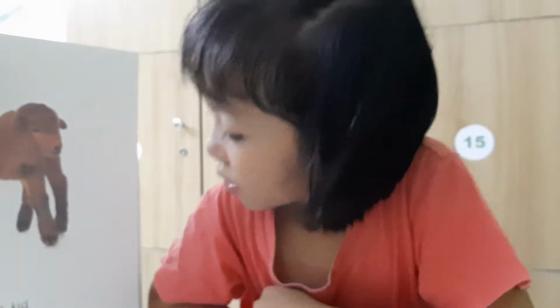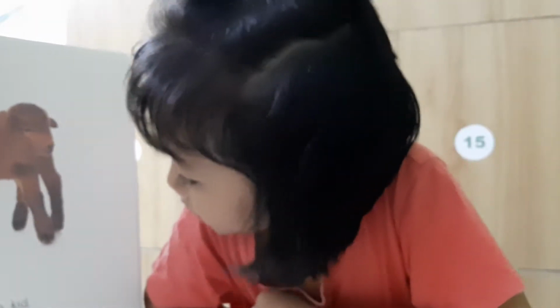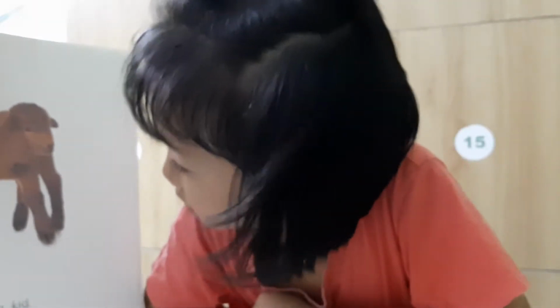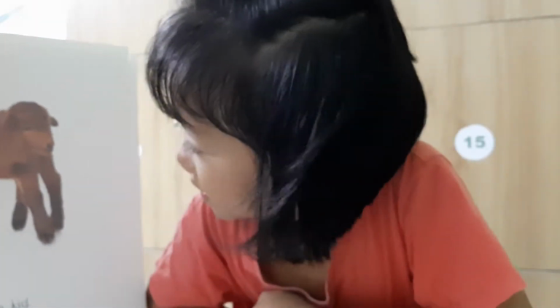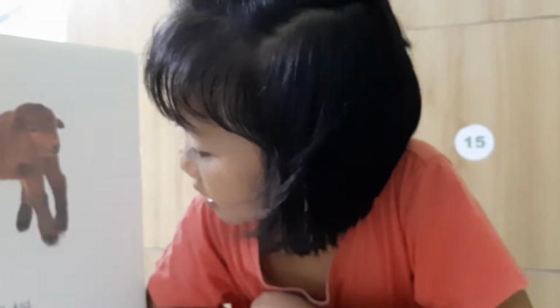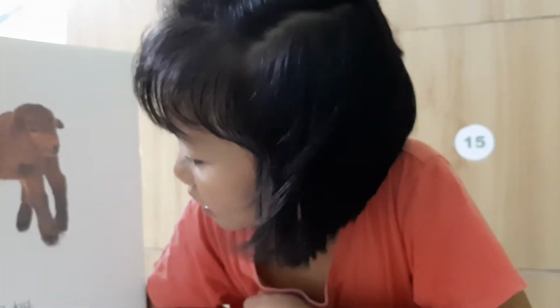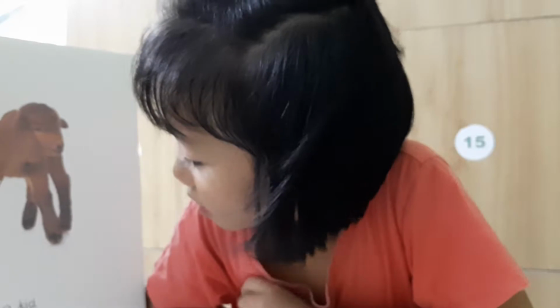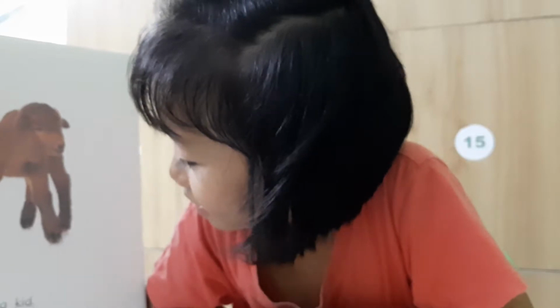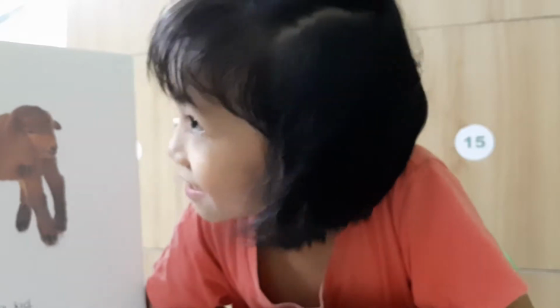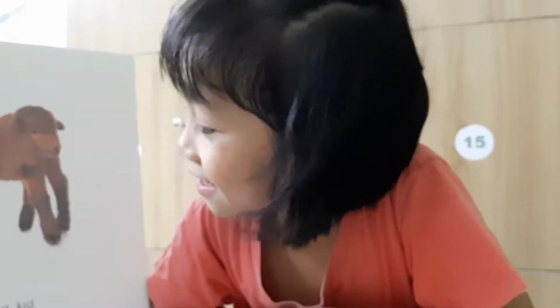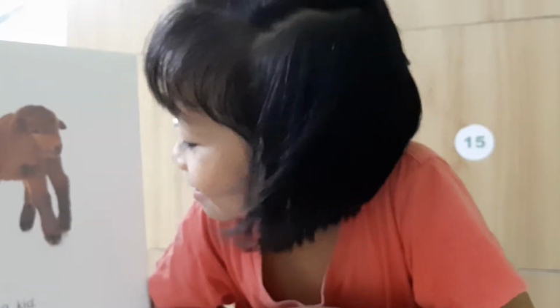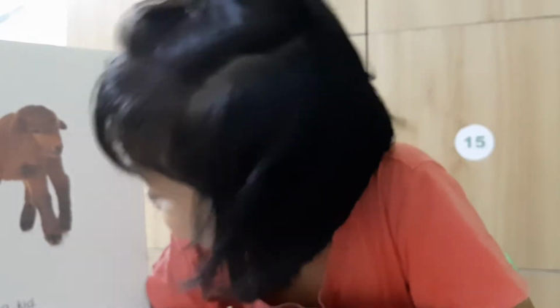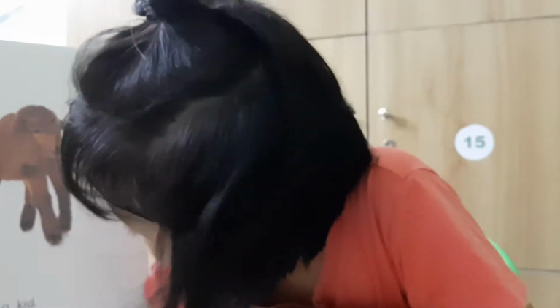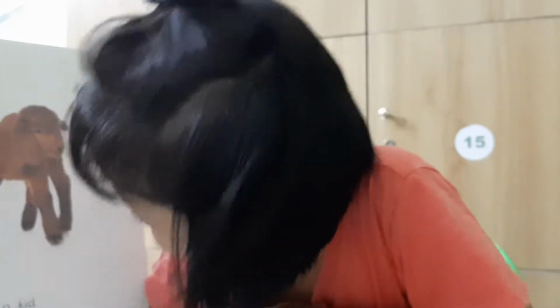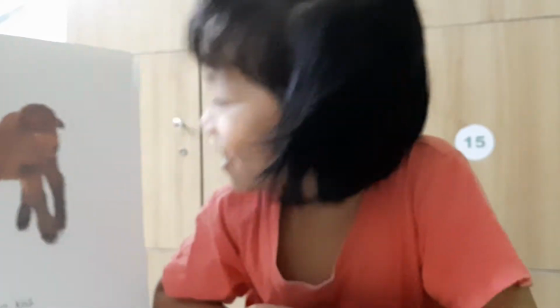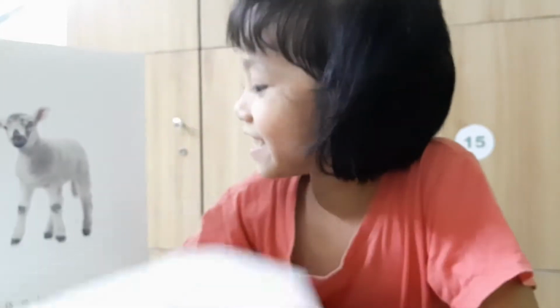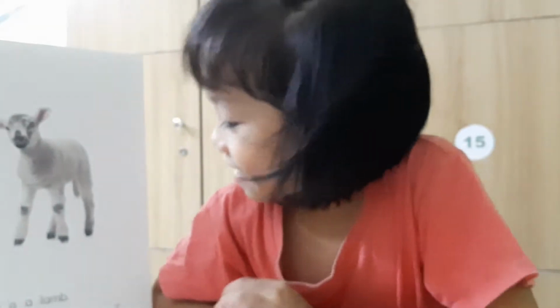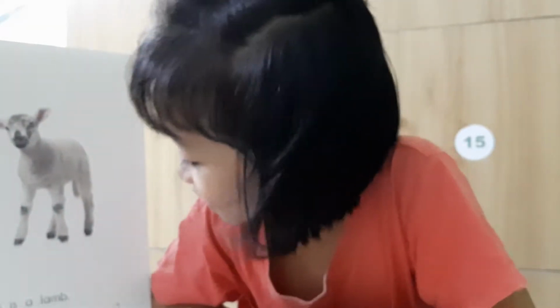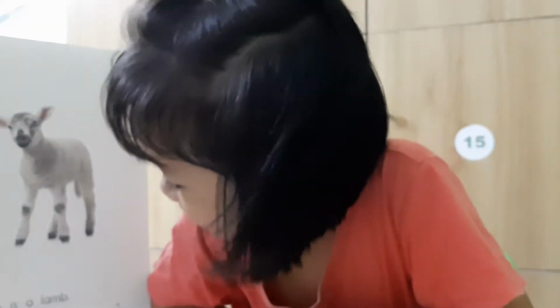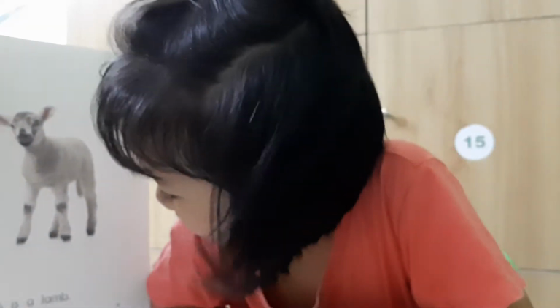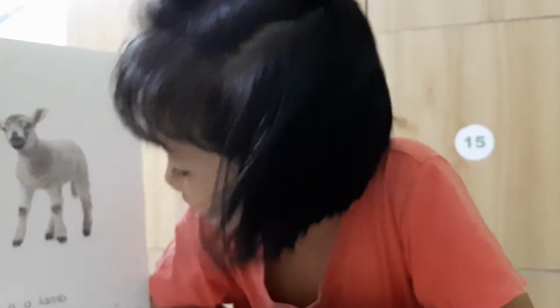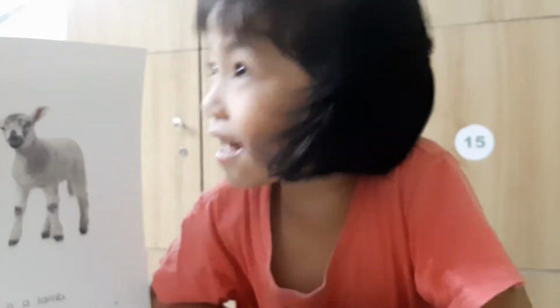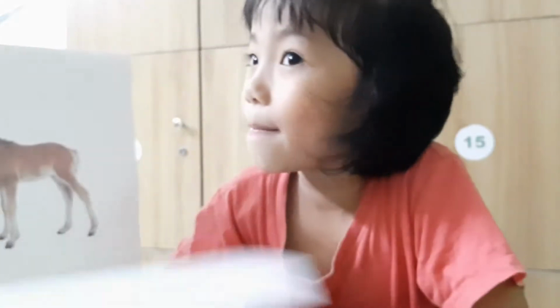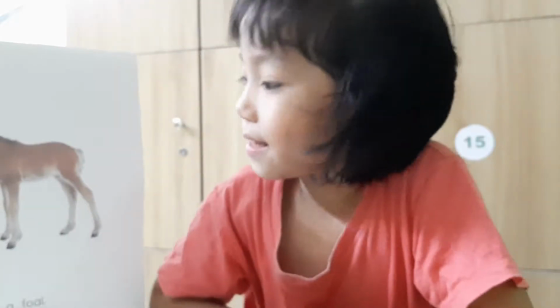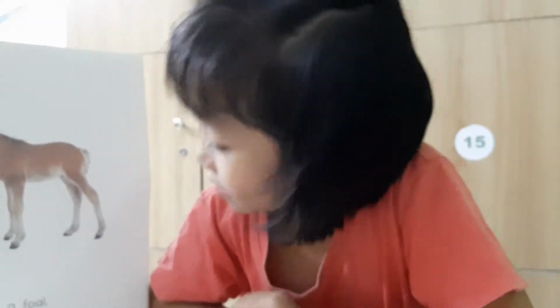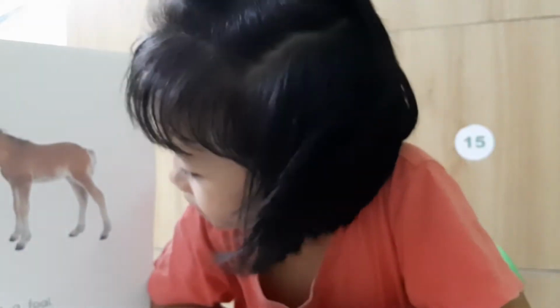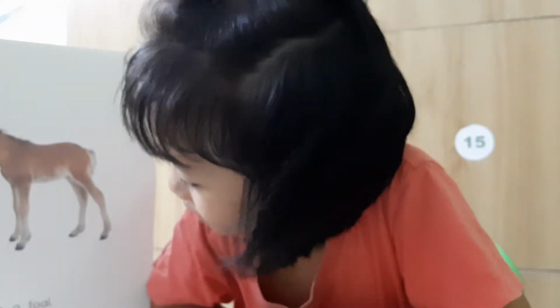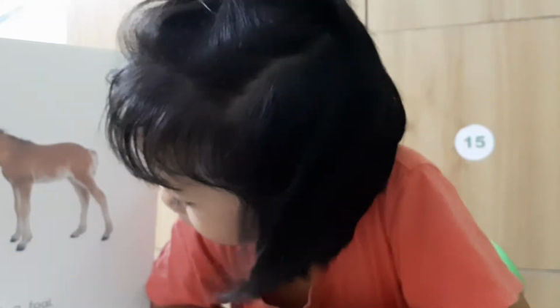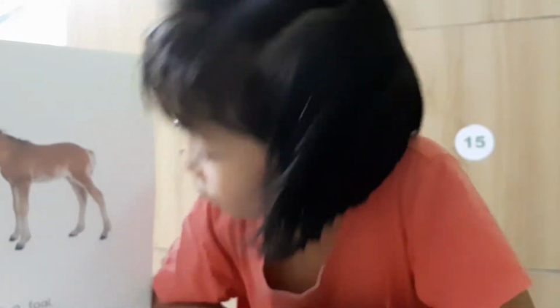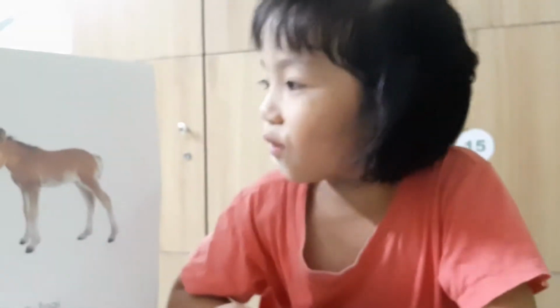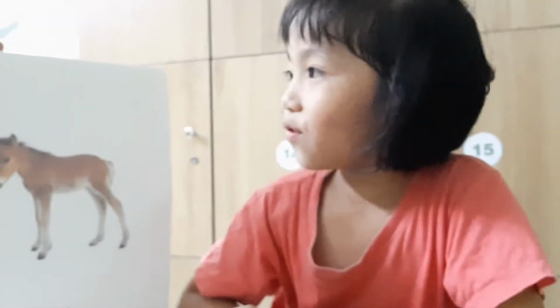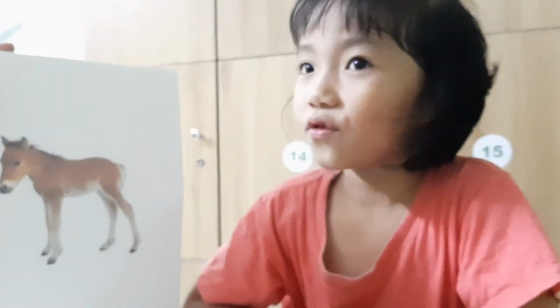This is a kitten. This is a lamb. This is a foal. Very good.